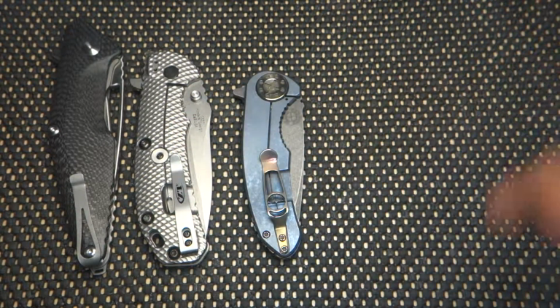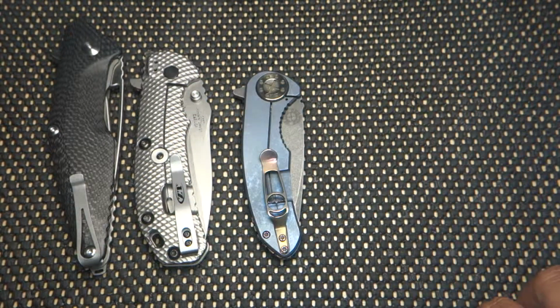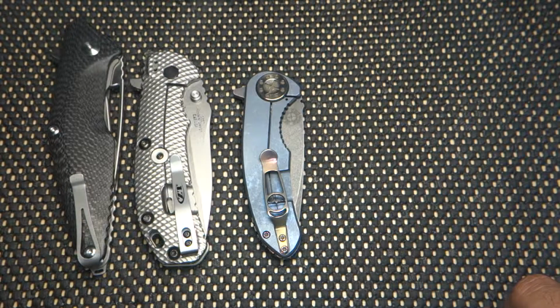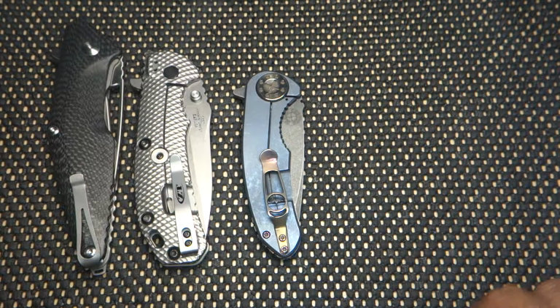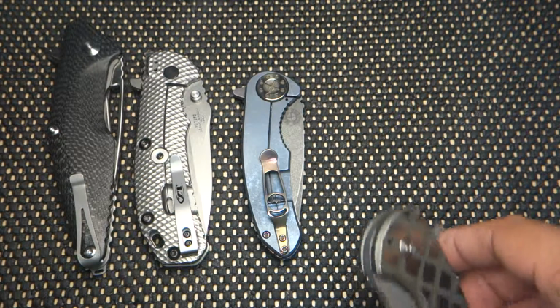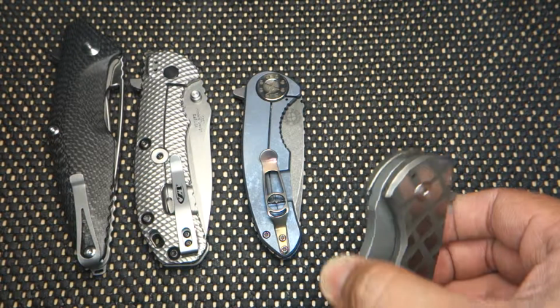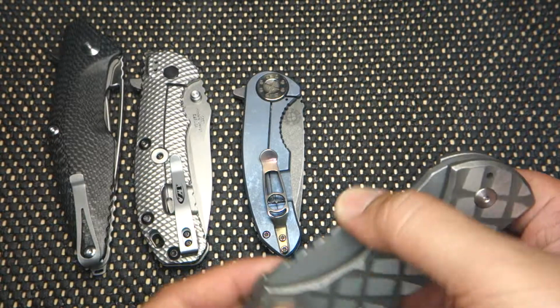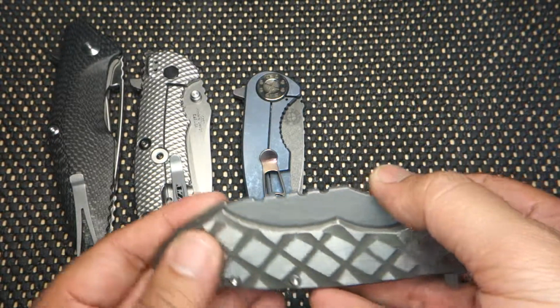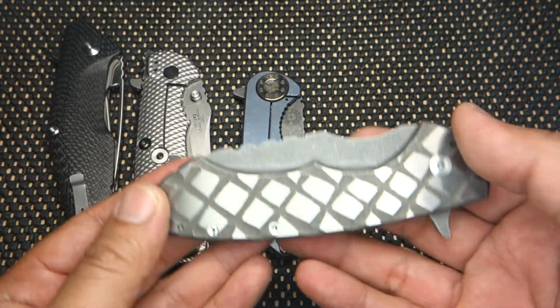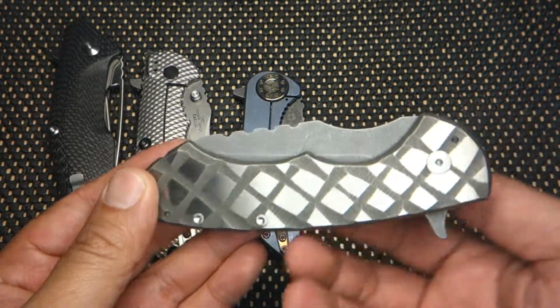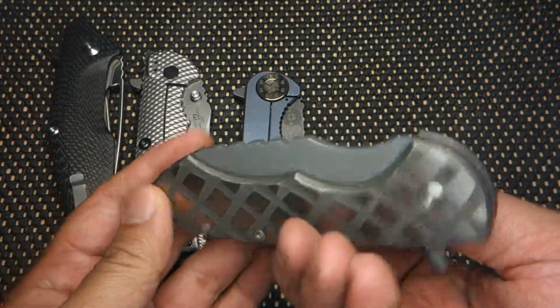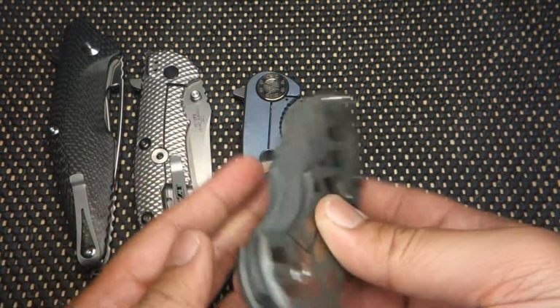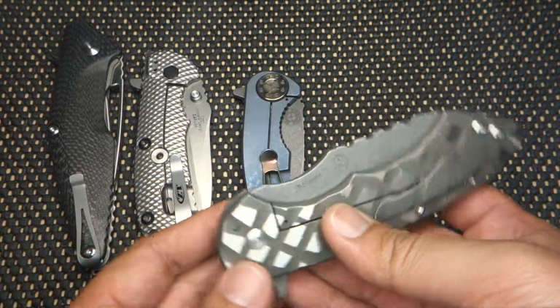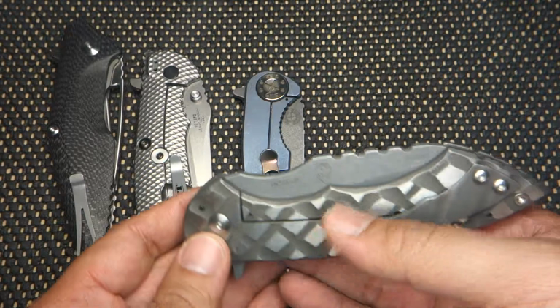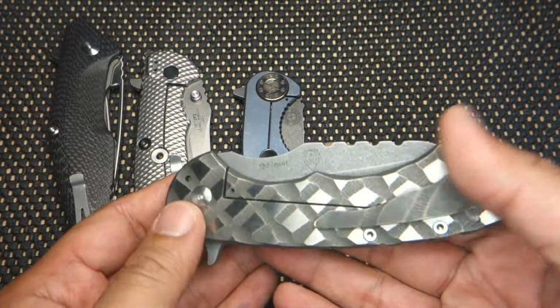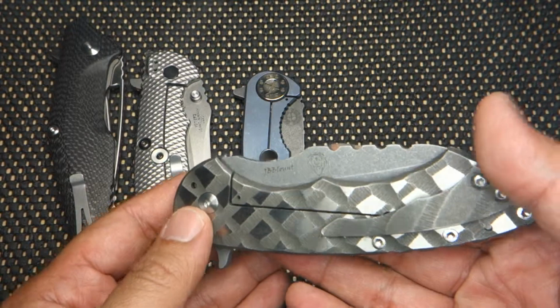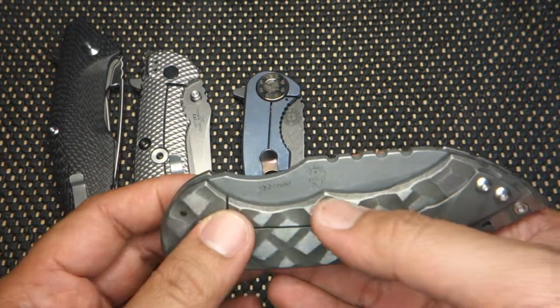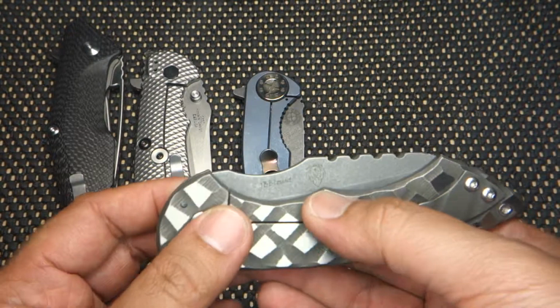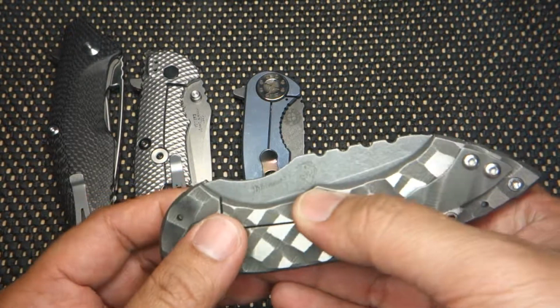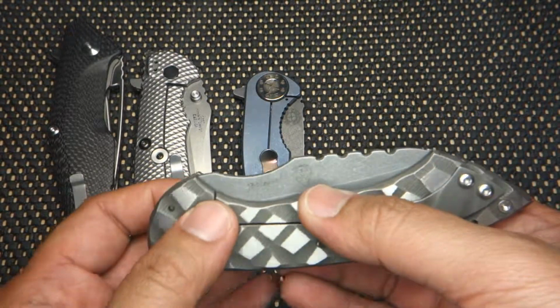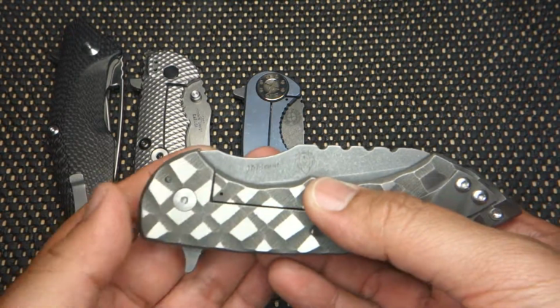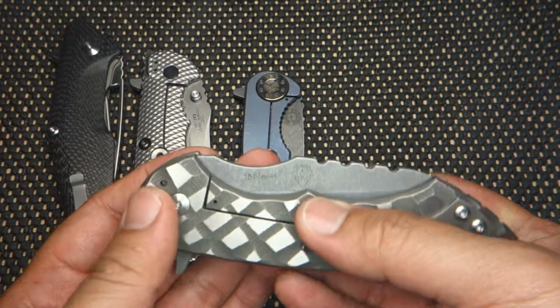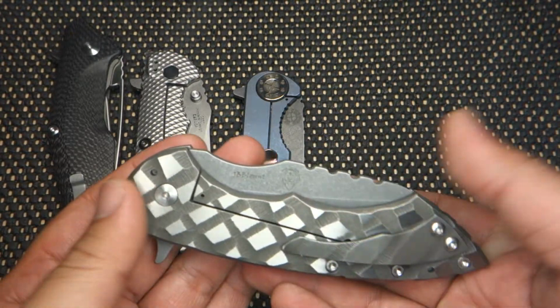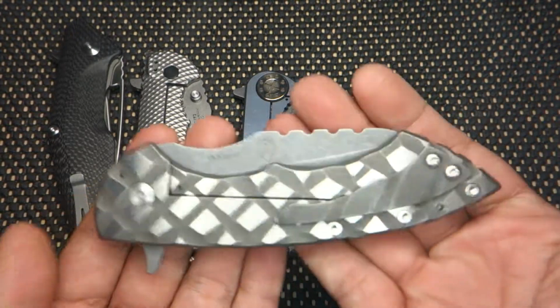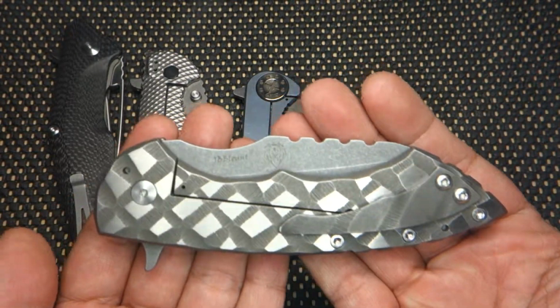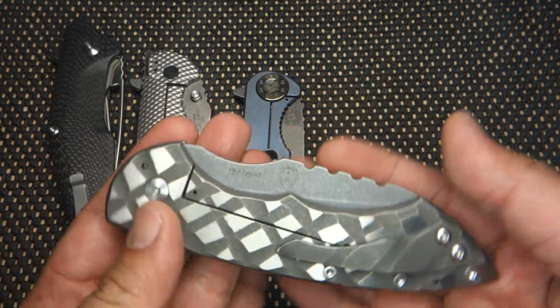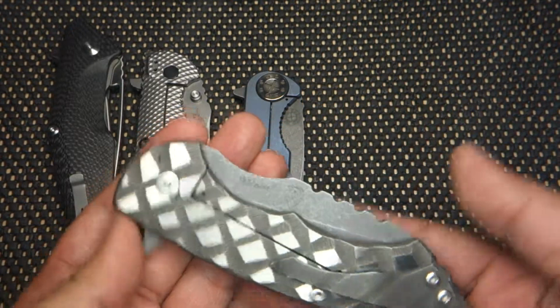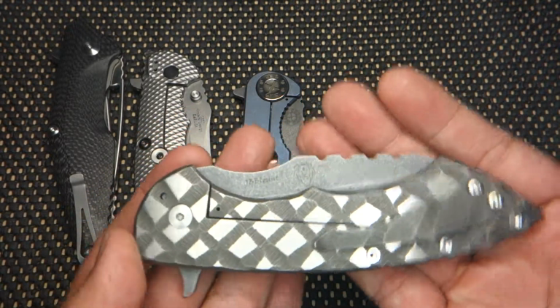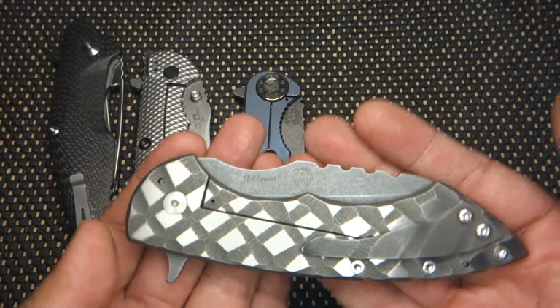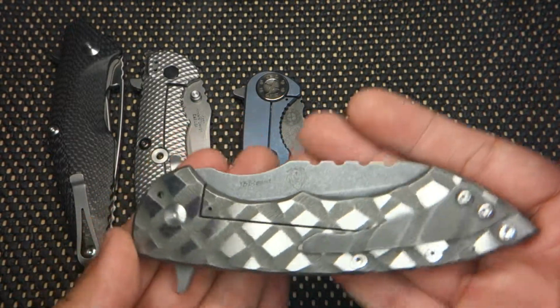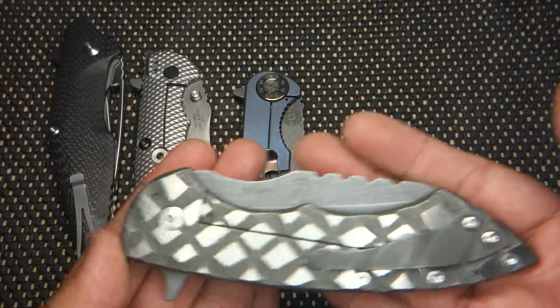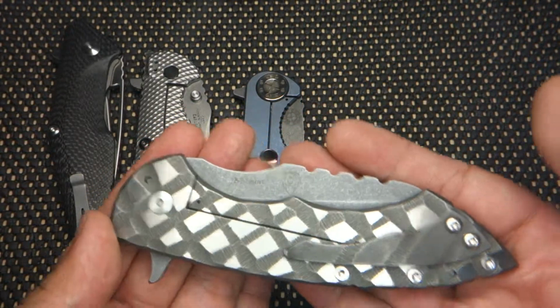Let me grab it right over here. It is the JBB Knives Alpha Hunter collaboration, The Predator, made by Brad himself — Brad Blunt.